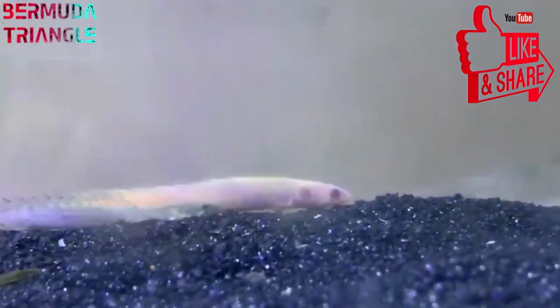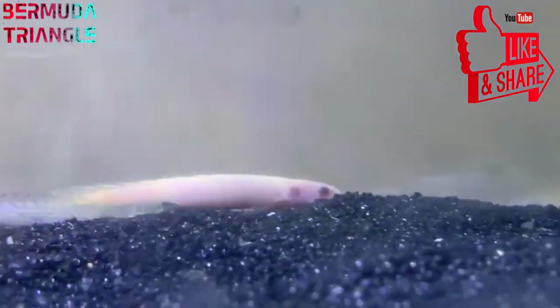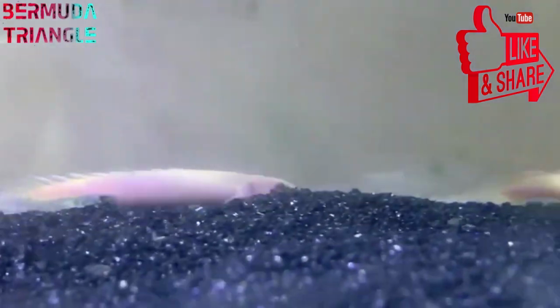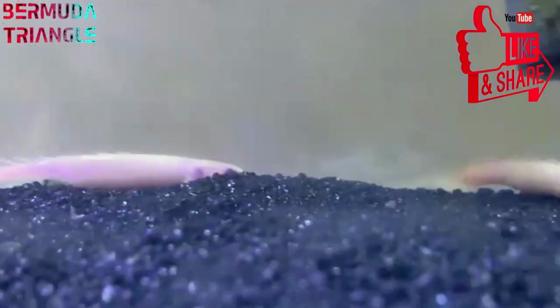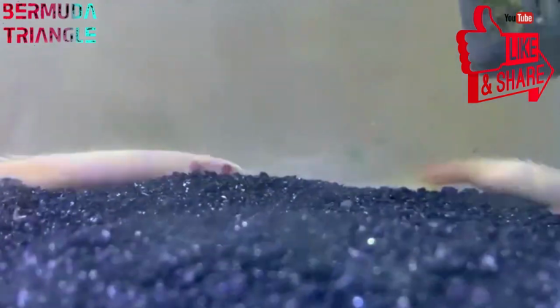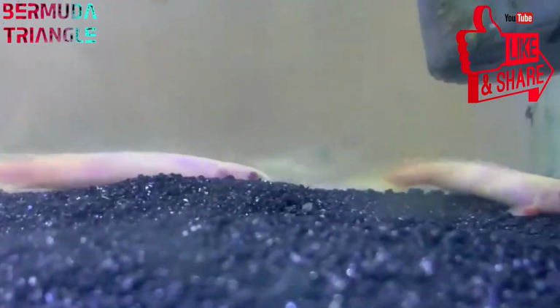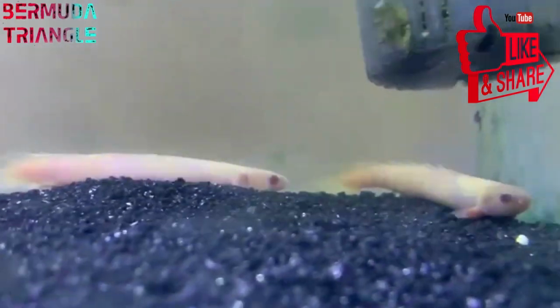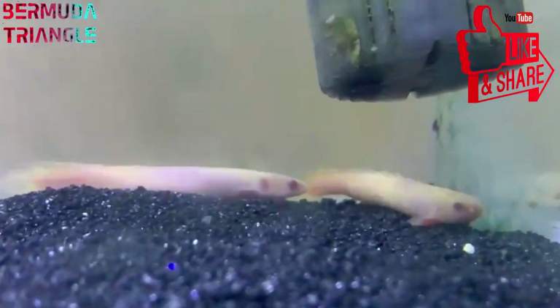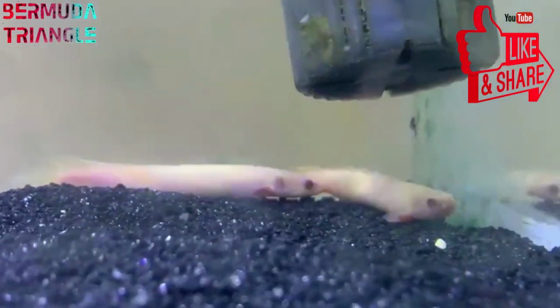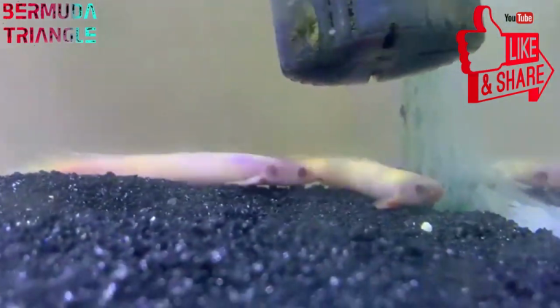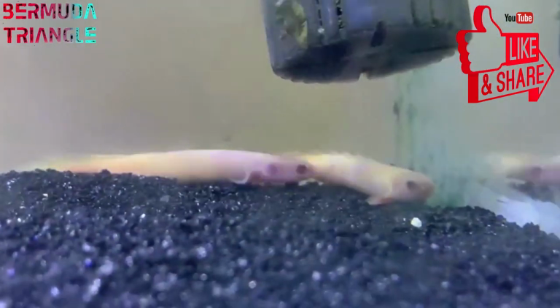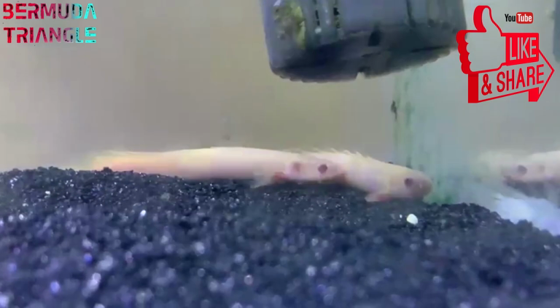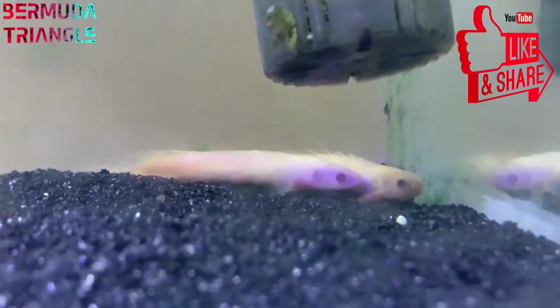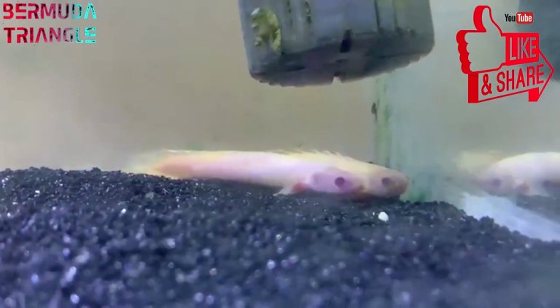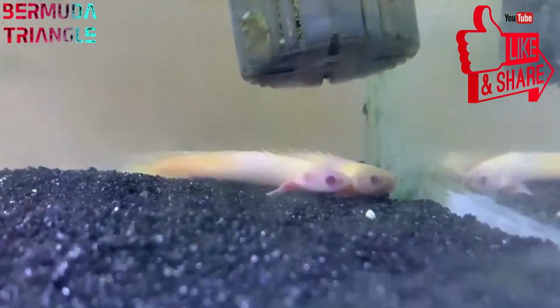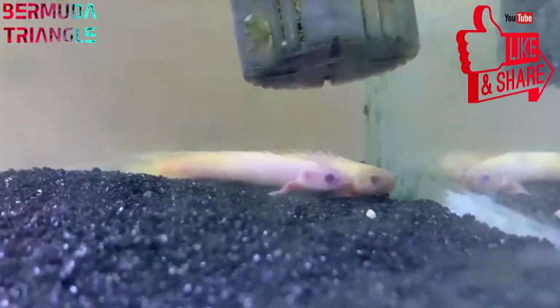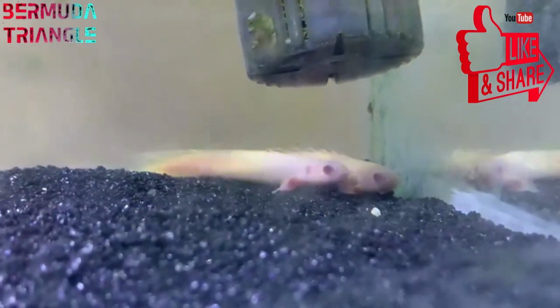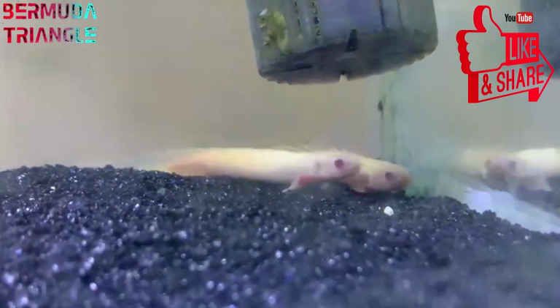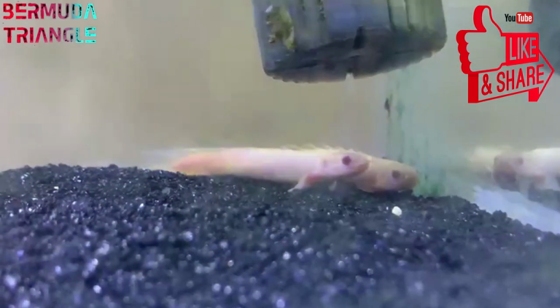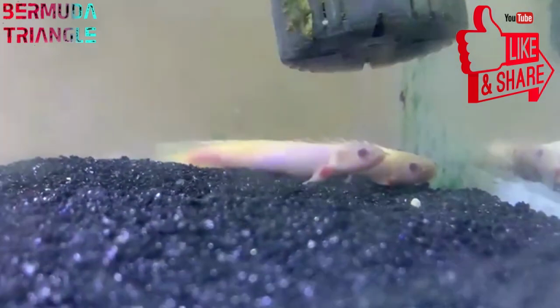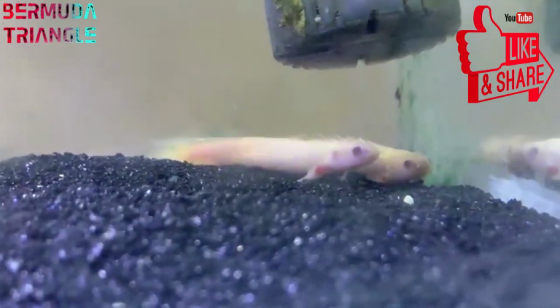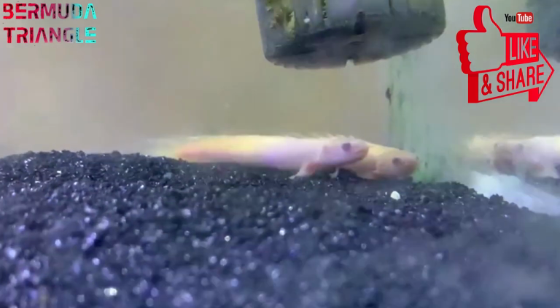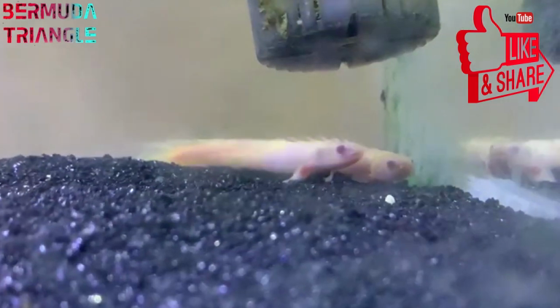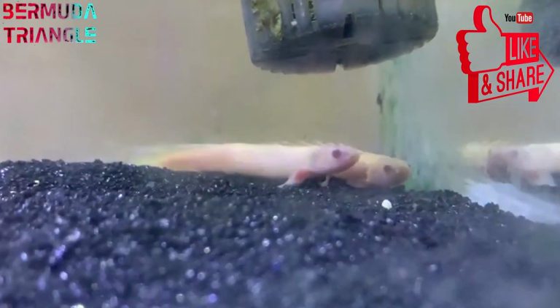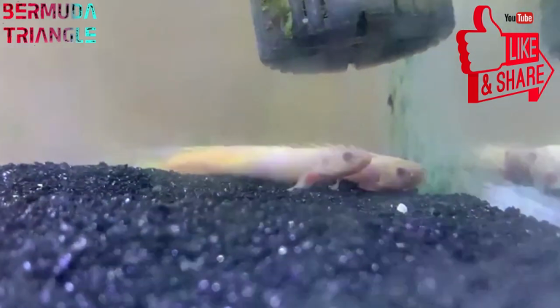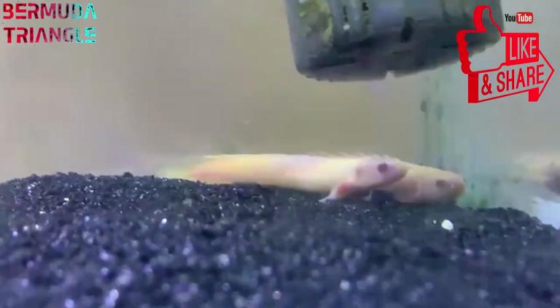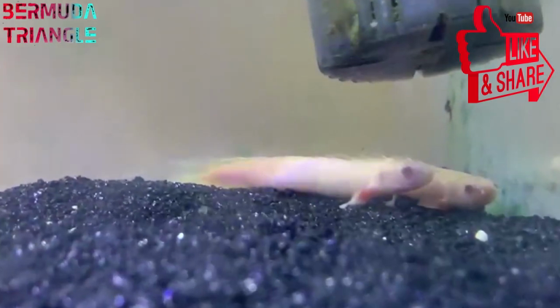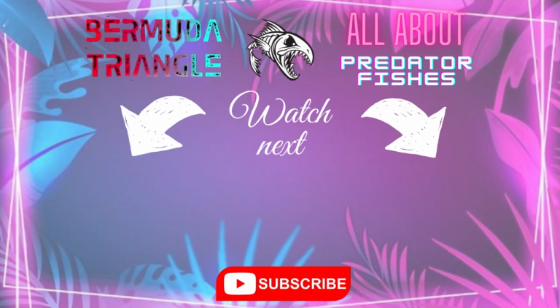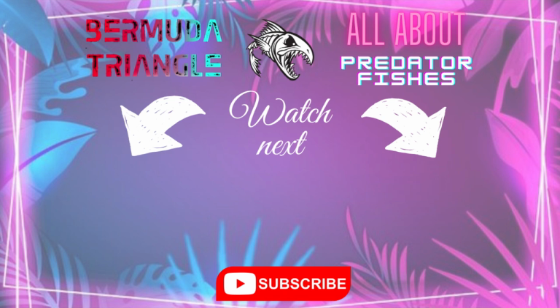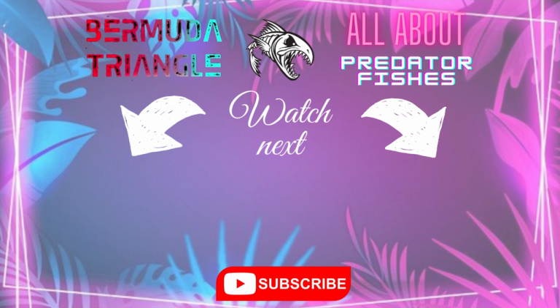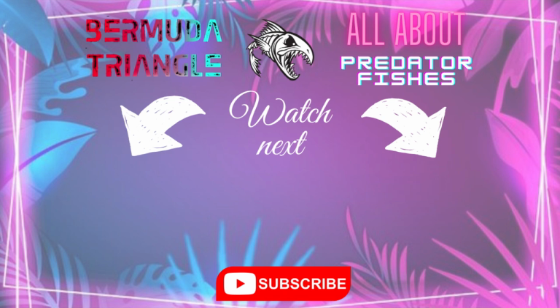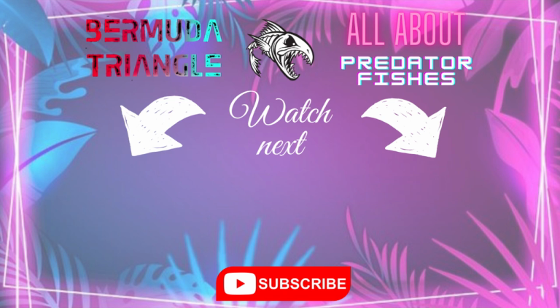Please like this video and leave a comment. Please subscribe to this channel. Thank you for watching.